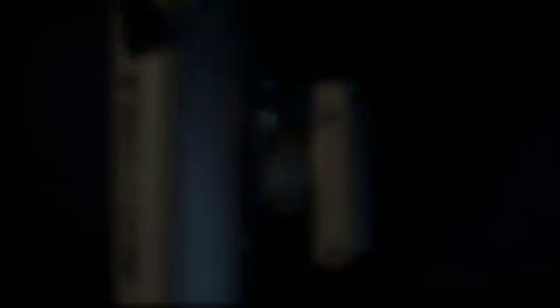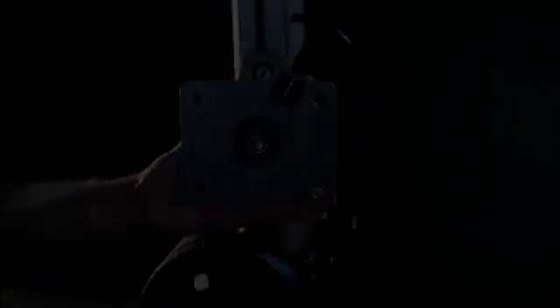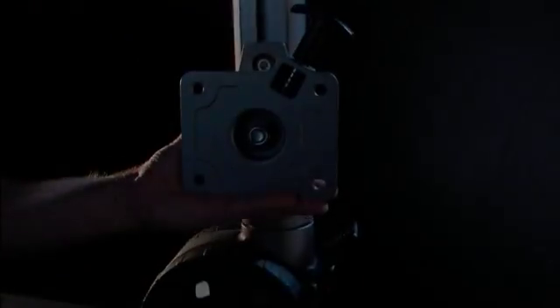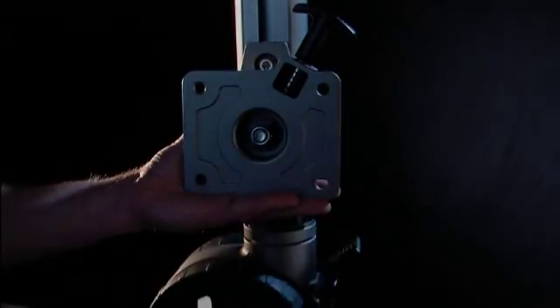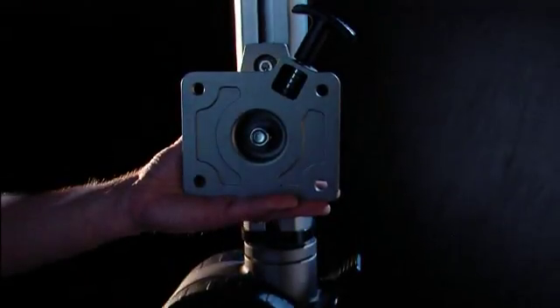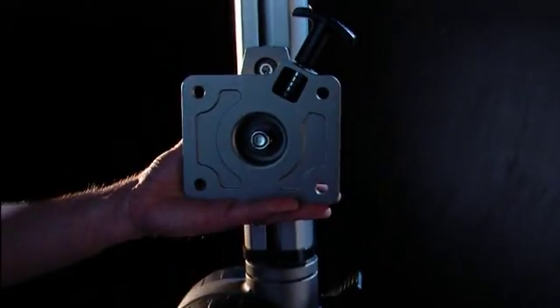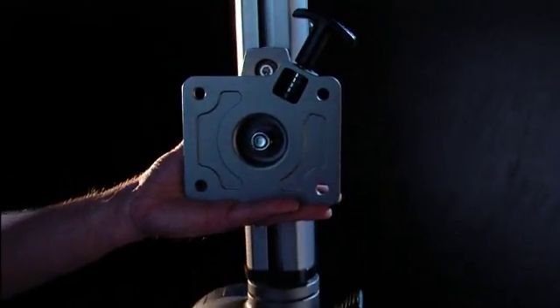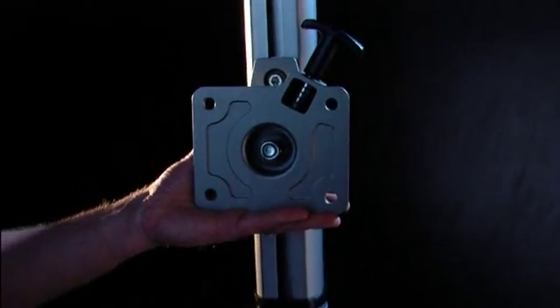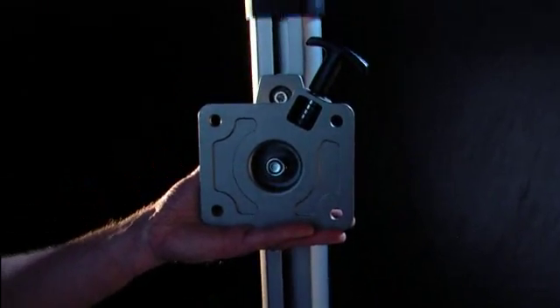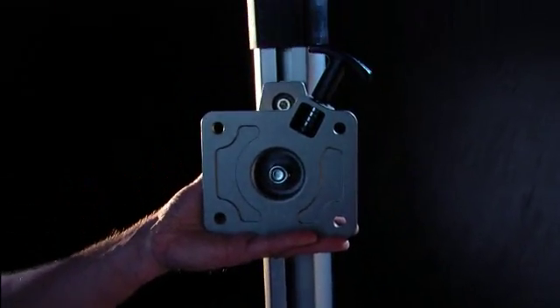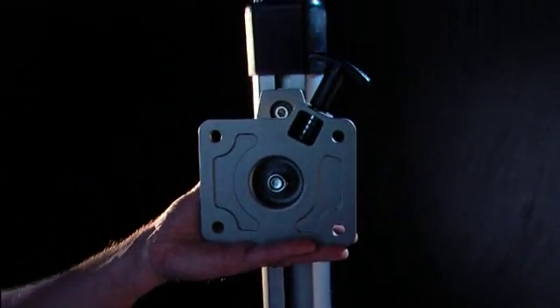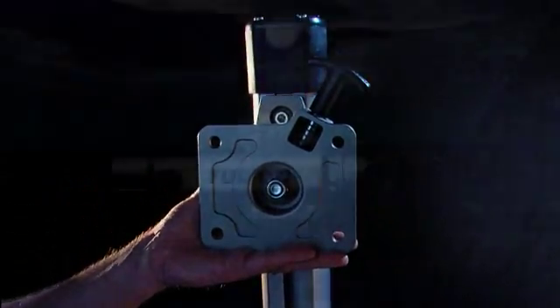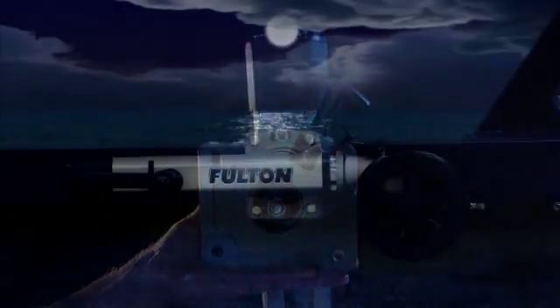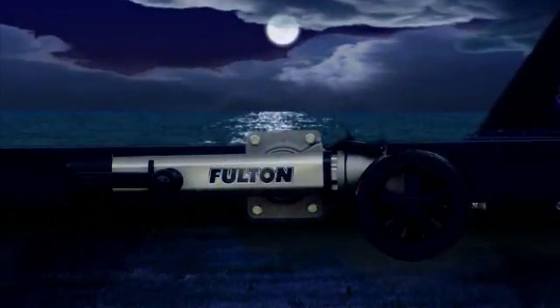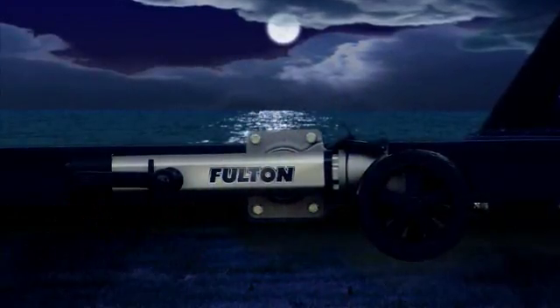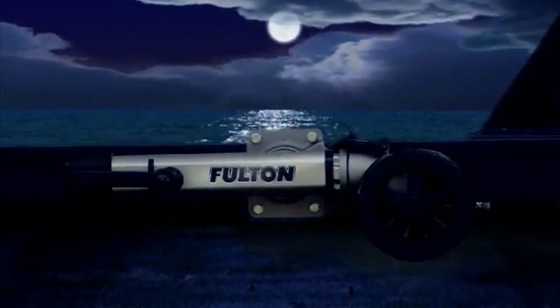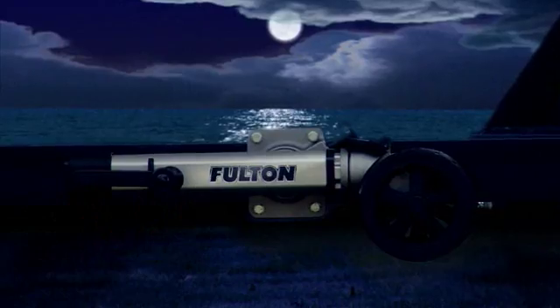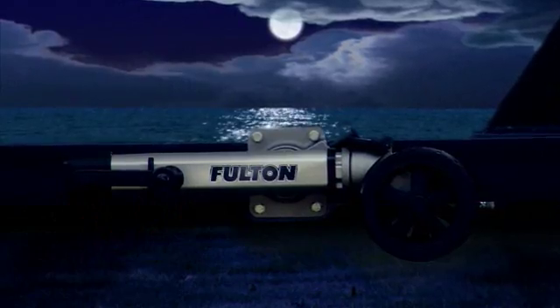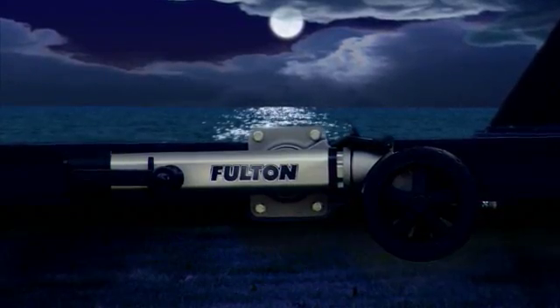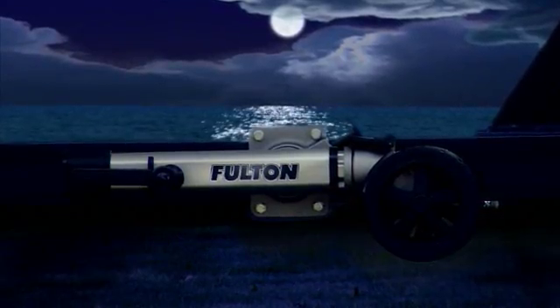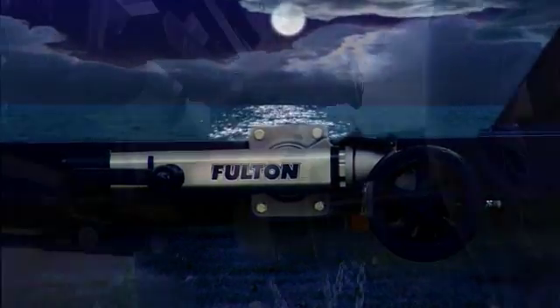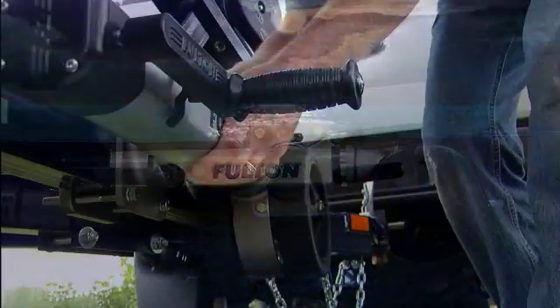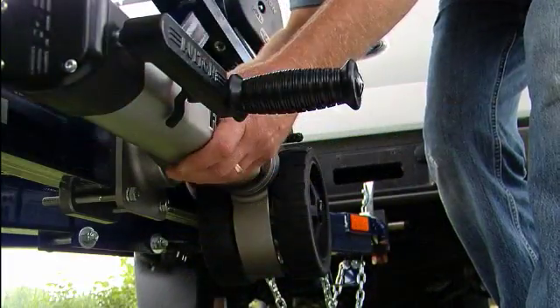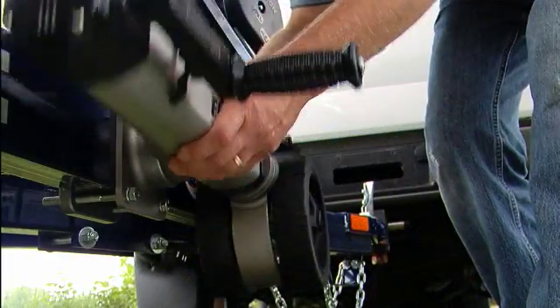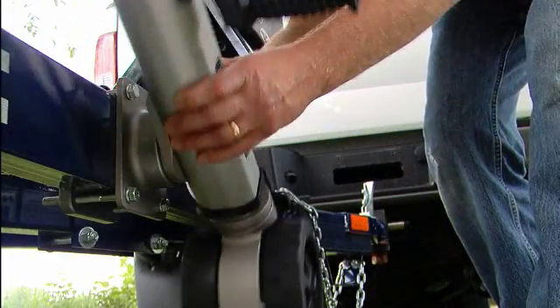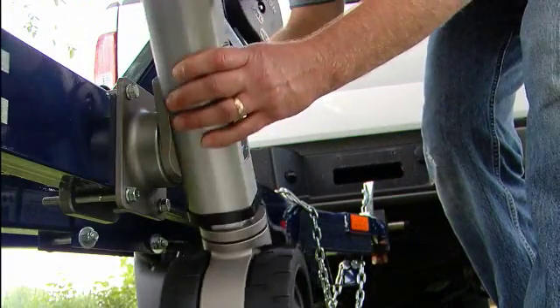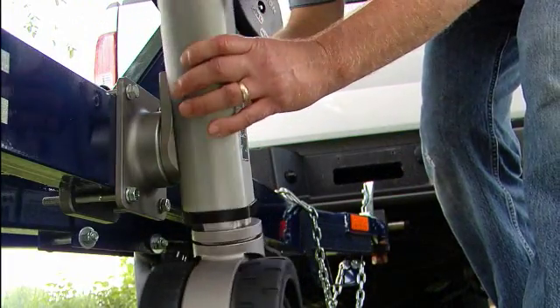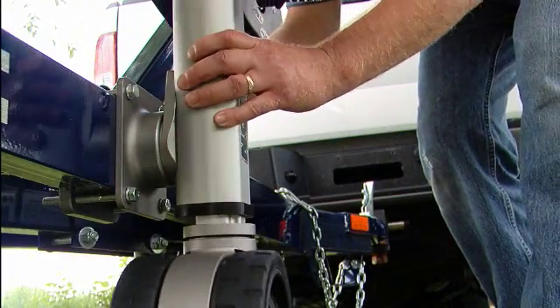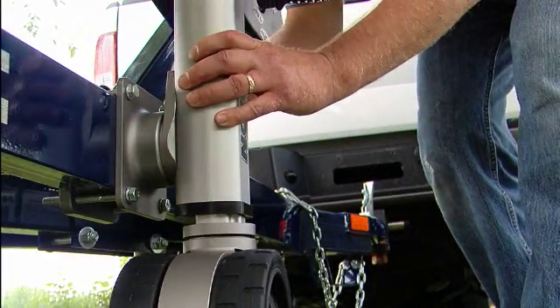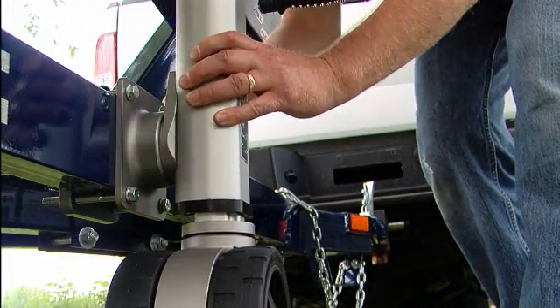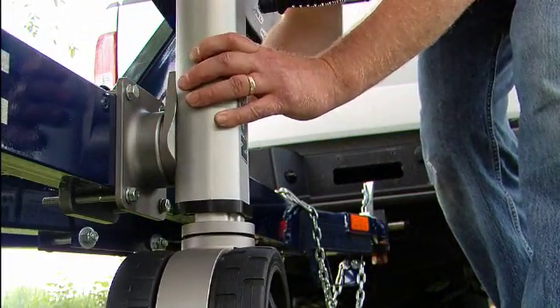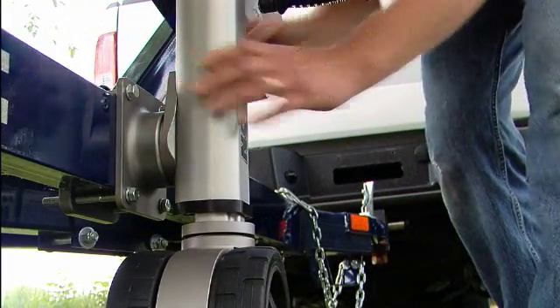The industry's first adjustable mount can be adjusted to any desired height, making it a perfect match for any tow vehicle.